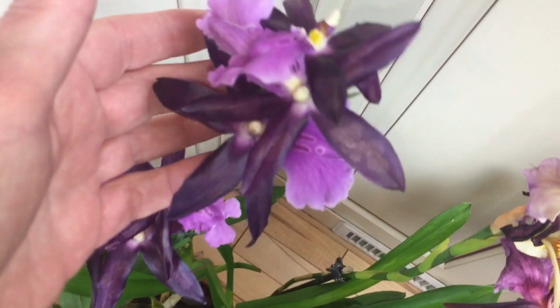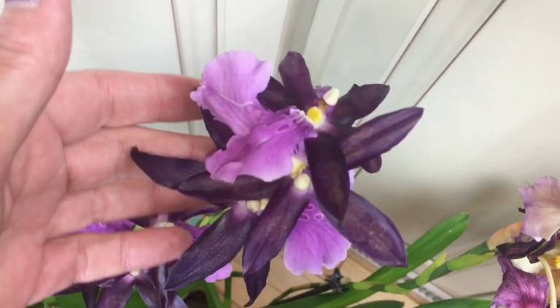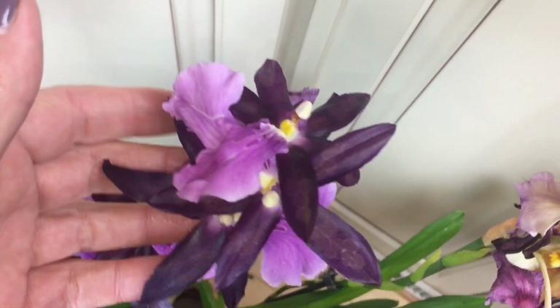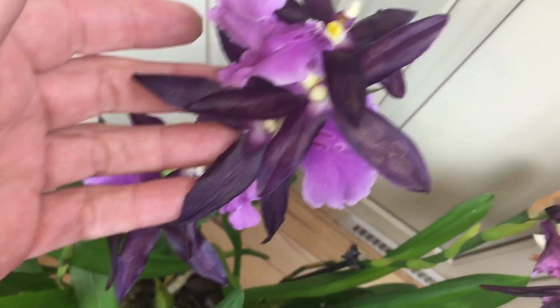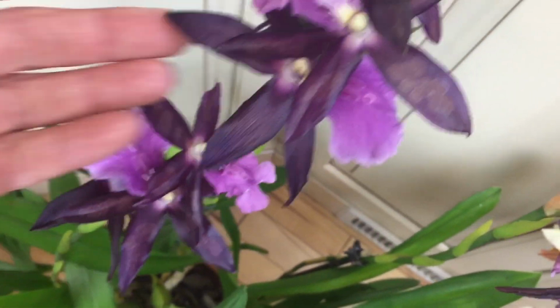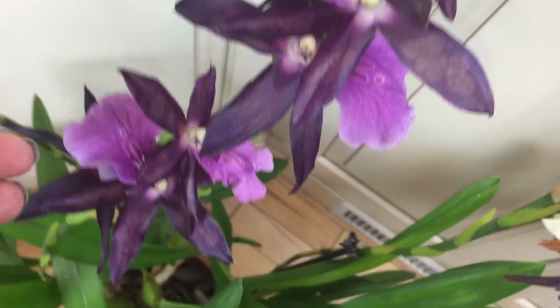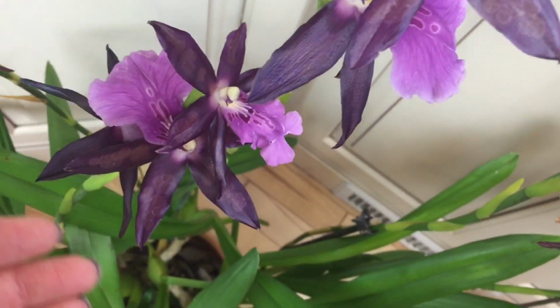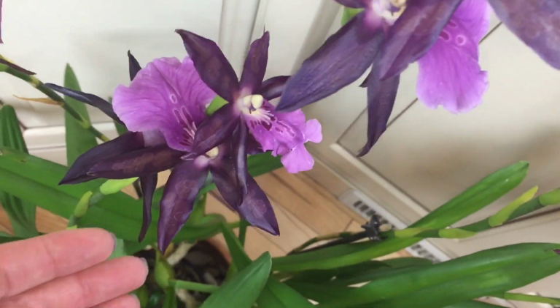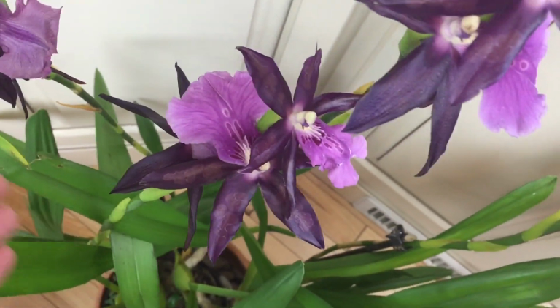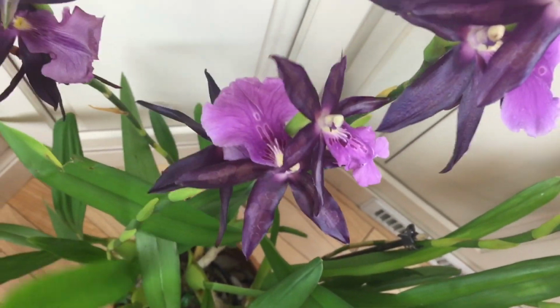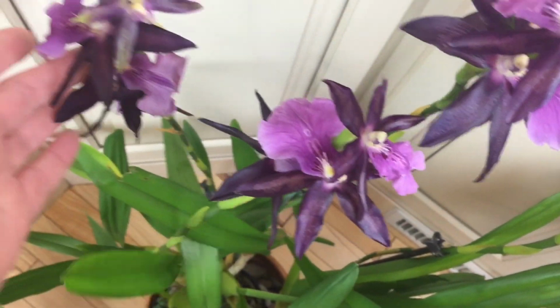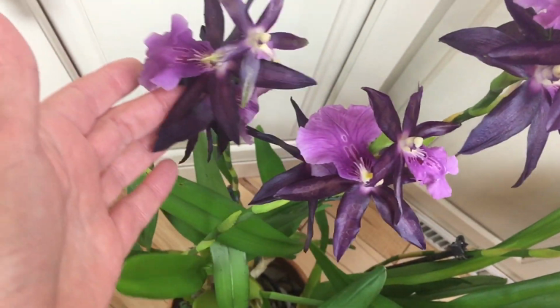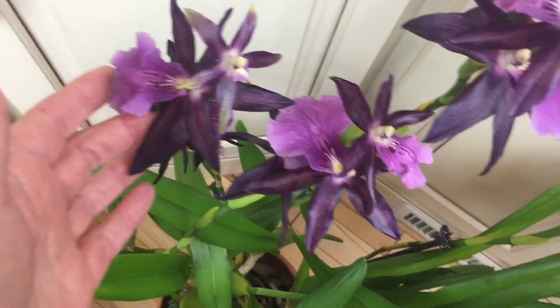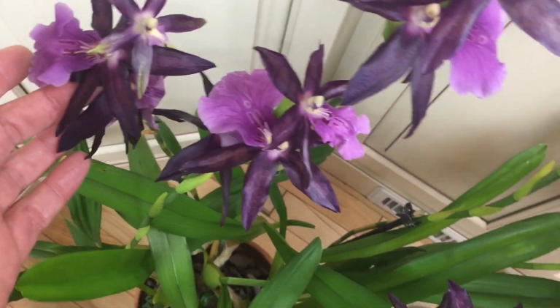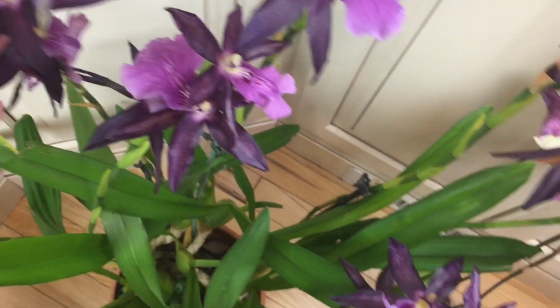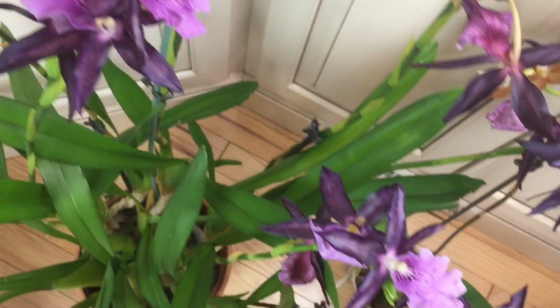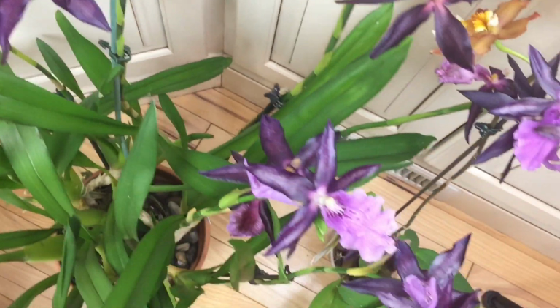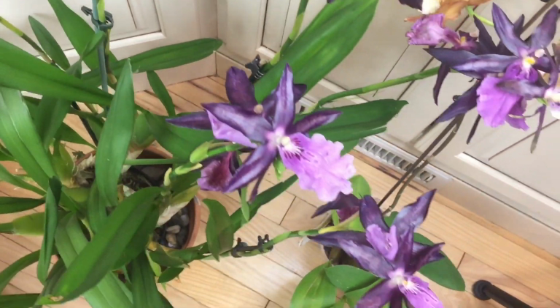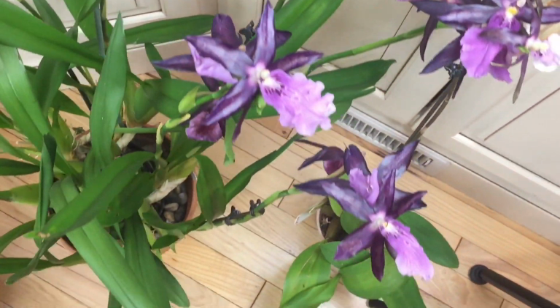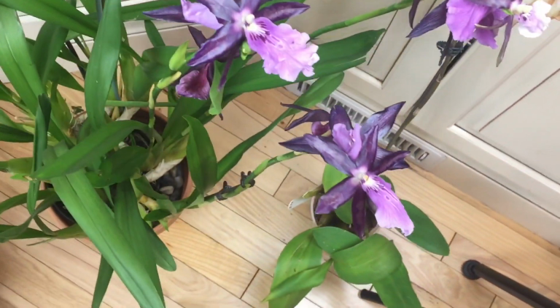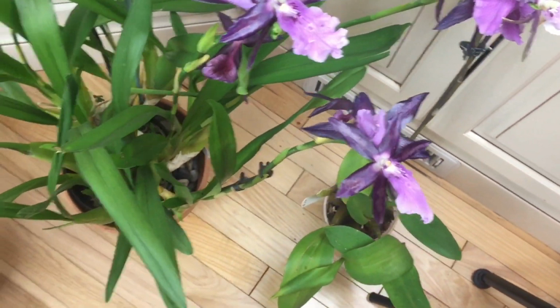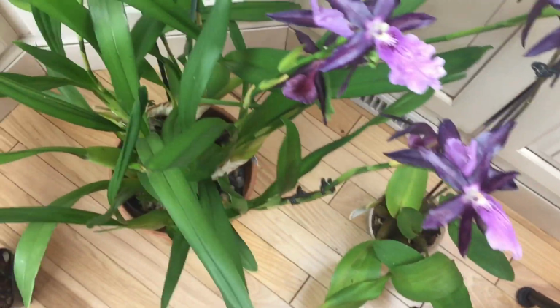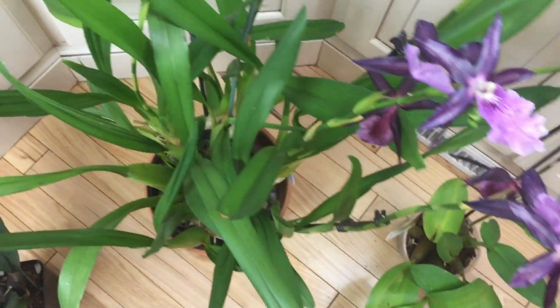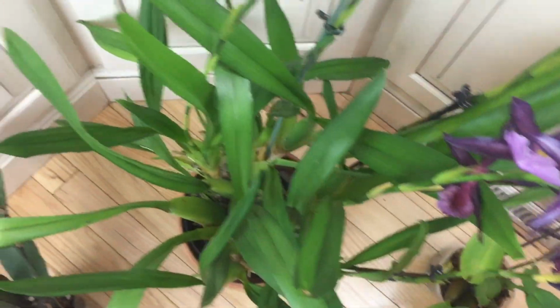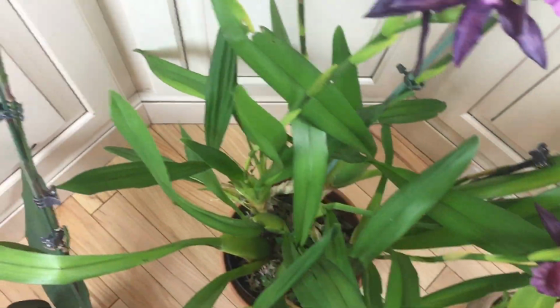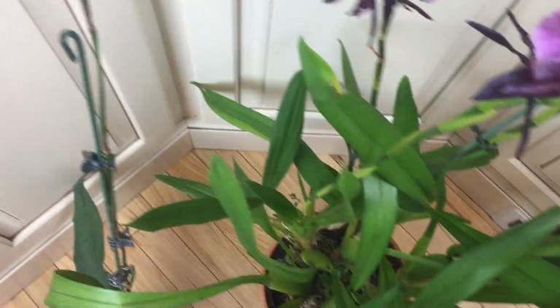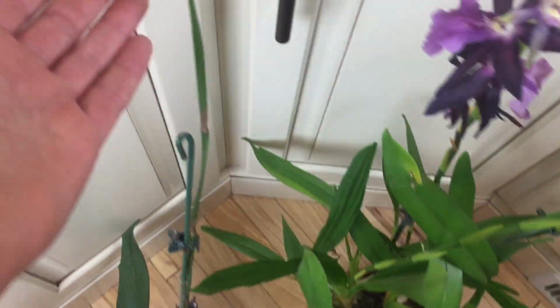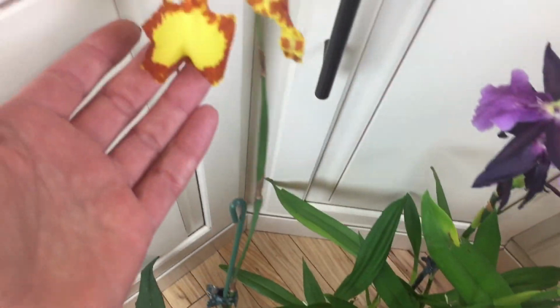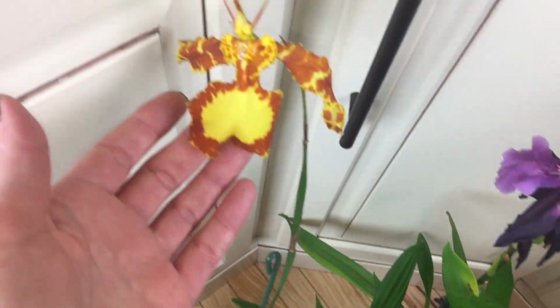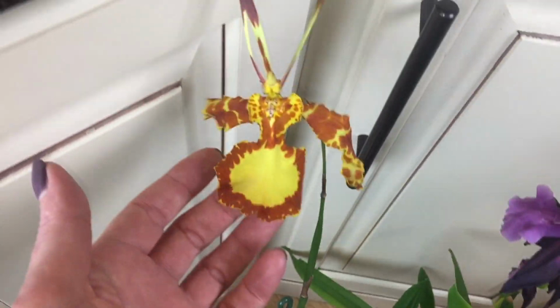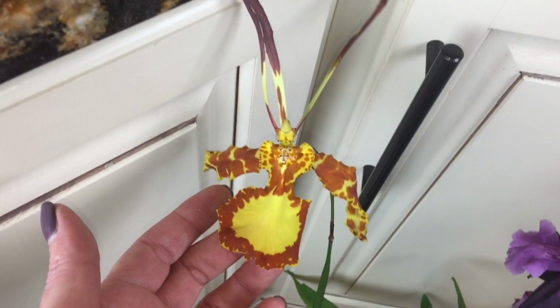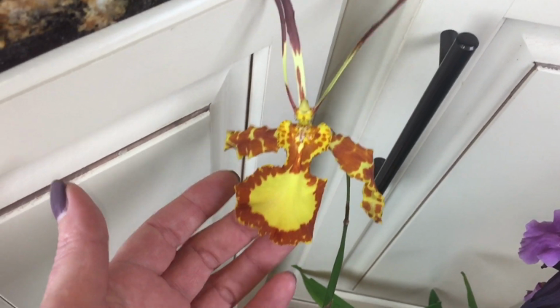I put it on the countertop and guess what — my hanging lights burned the petals a little bit. Who could have known that?